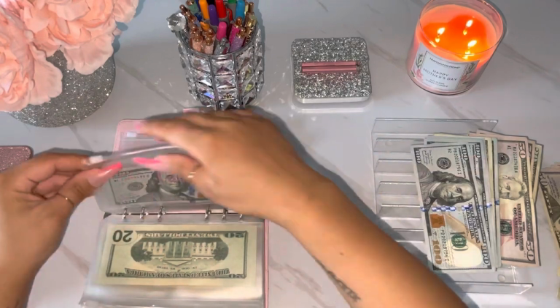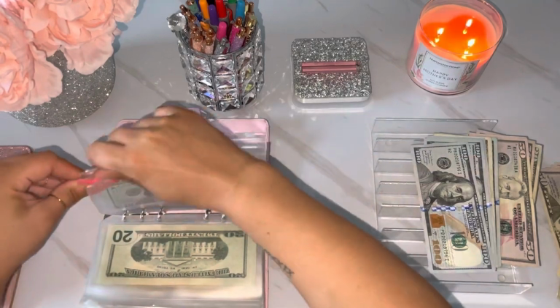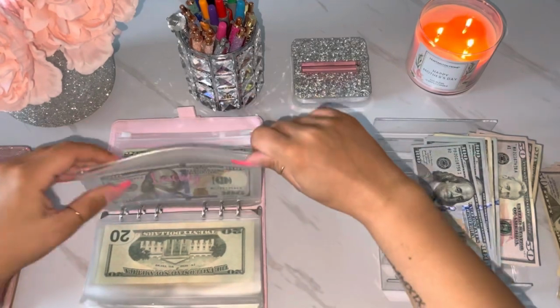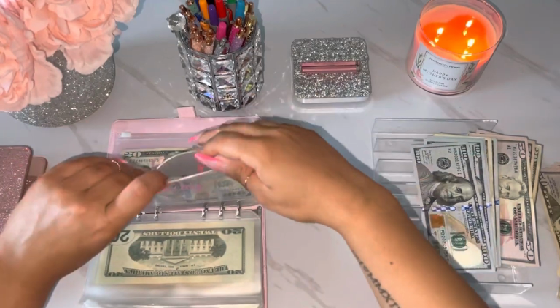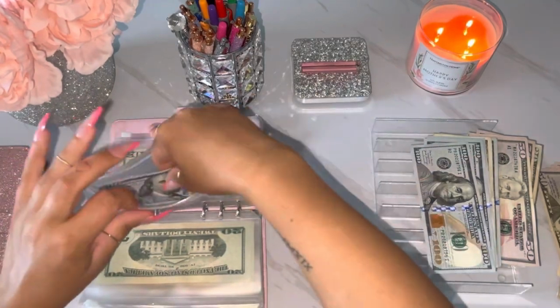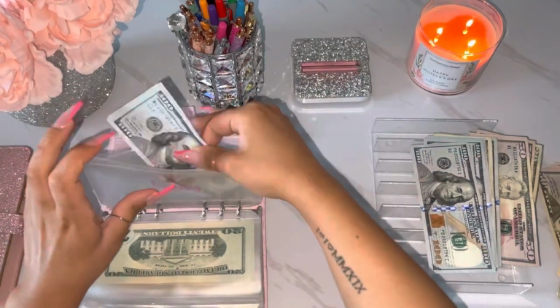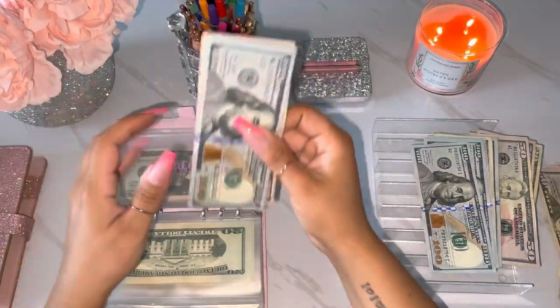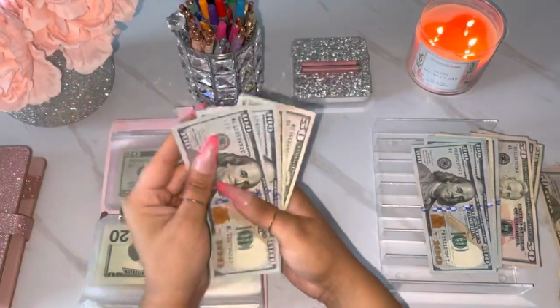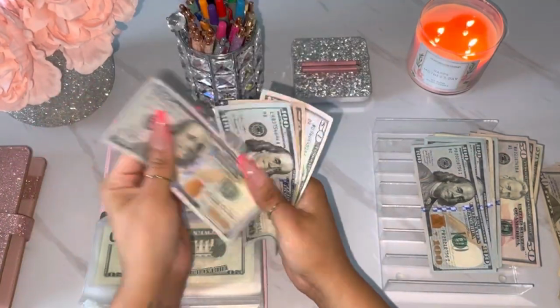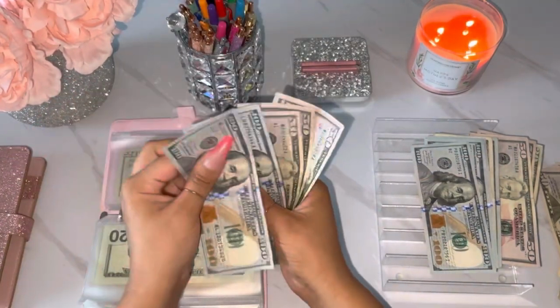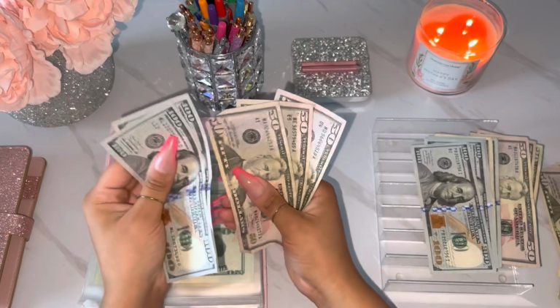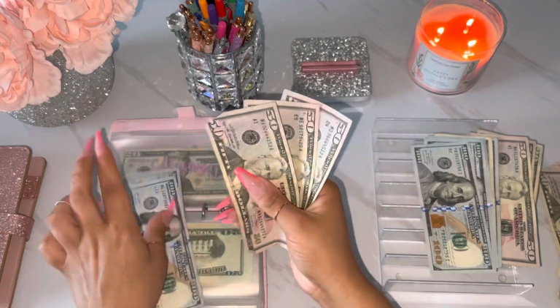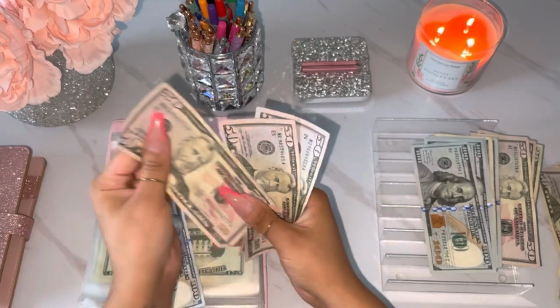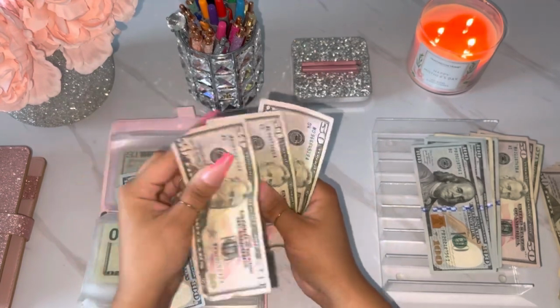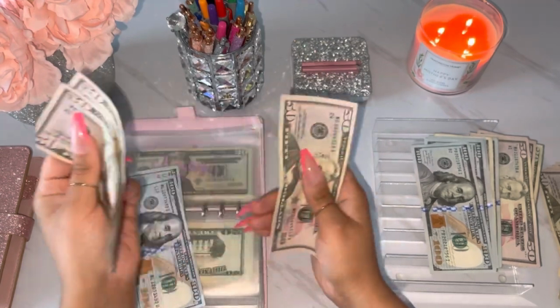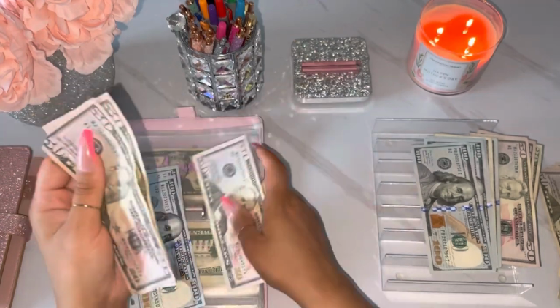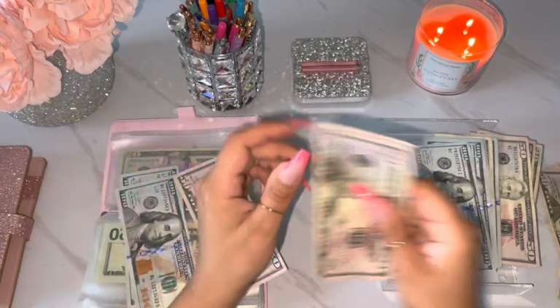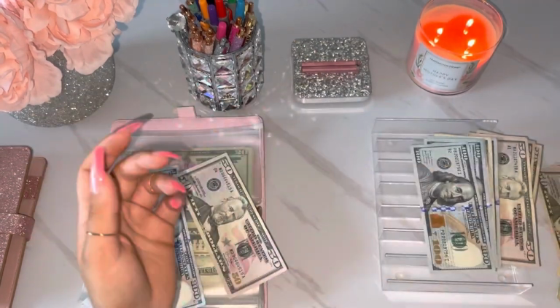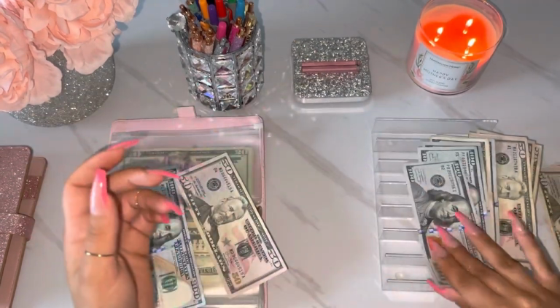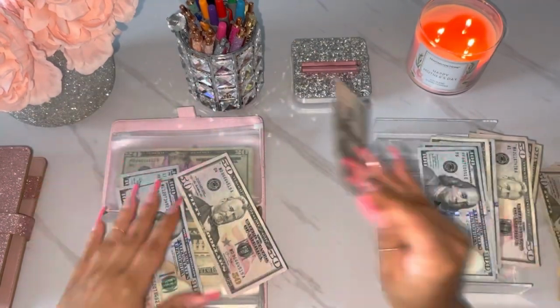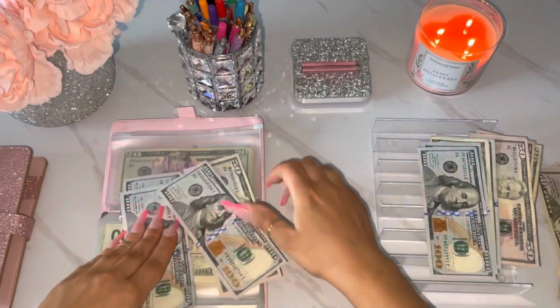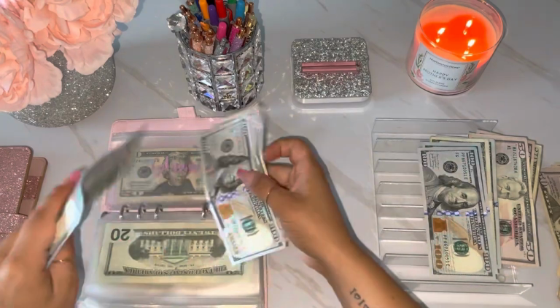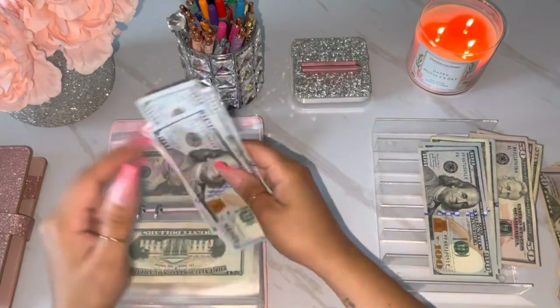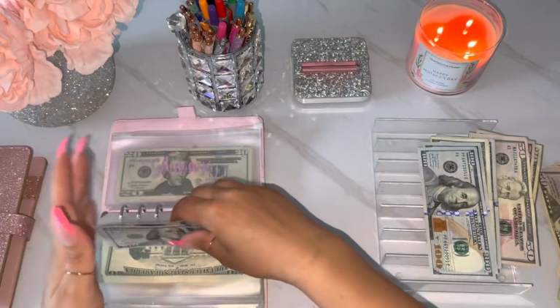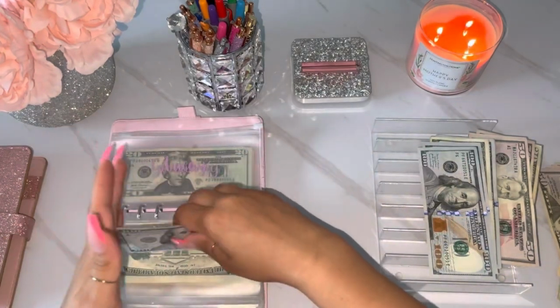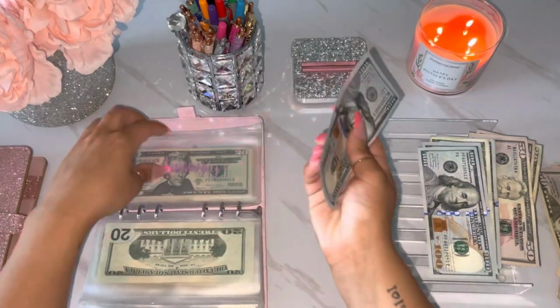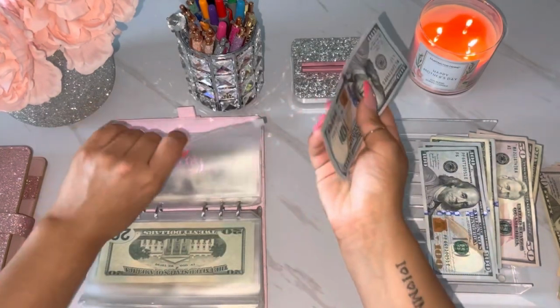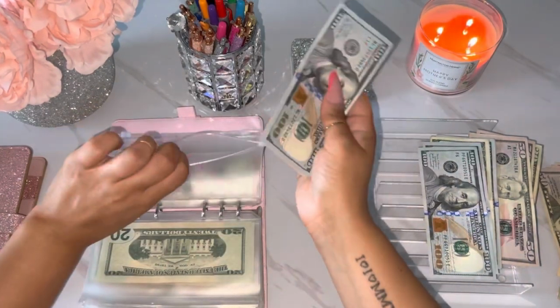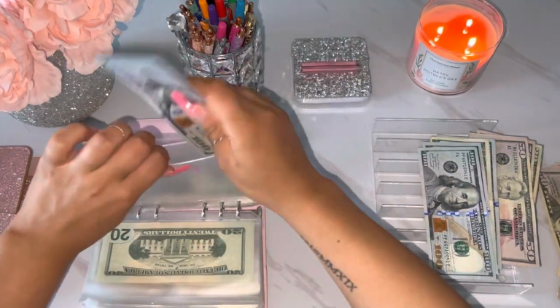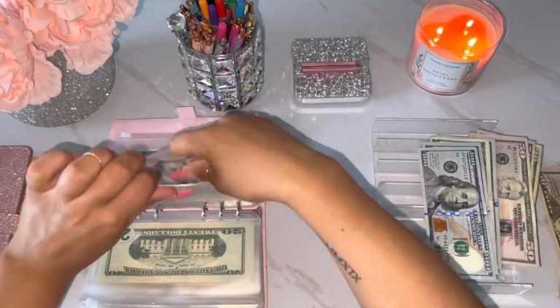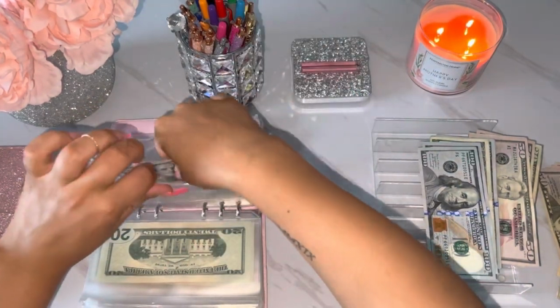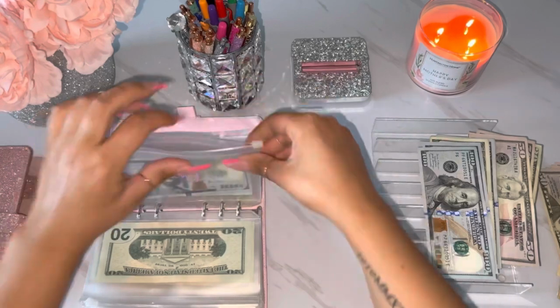Alright, next is for vacay. And vacay has 1, 2, 53, 50. So we can really only exchange 100 in here. Doesn't make a huge difference, but that's okay.